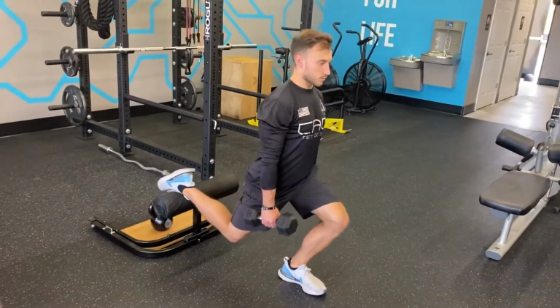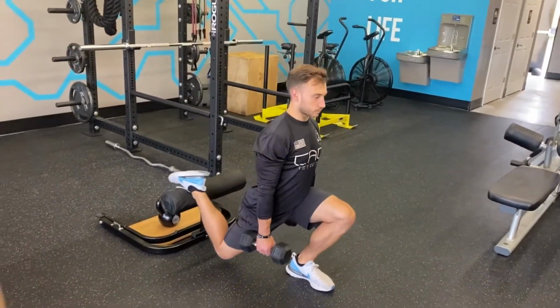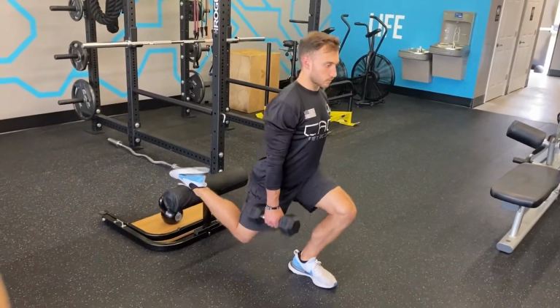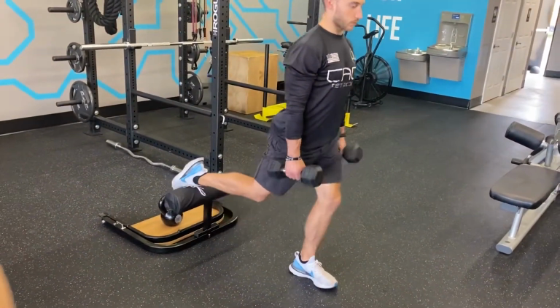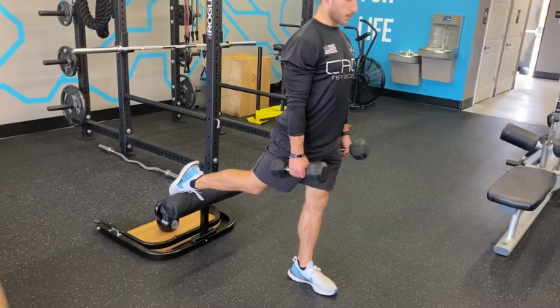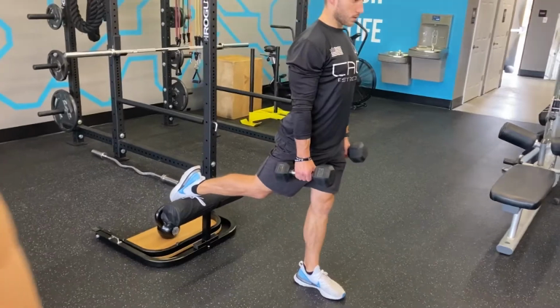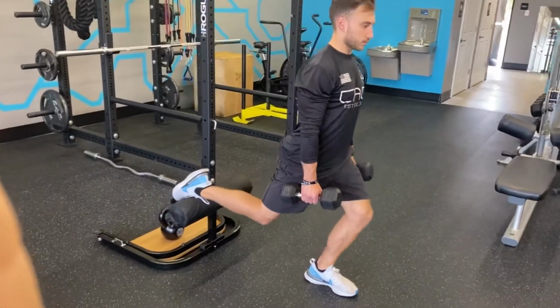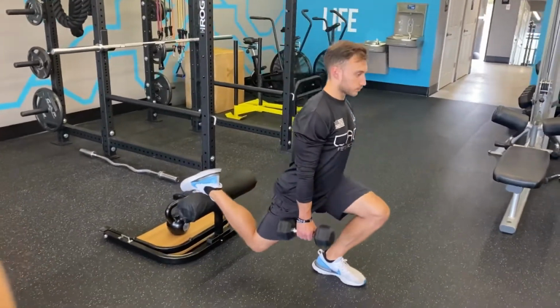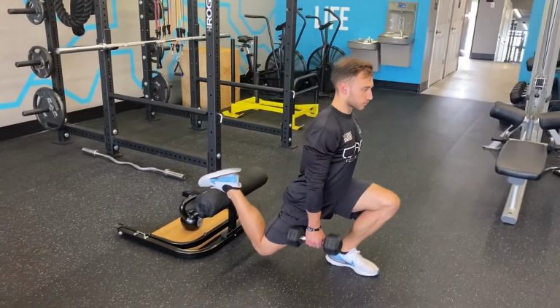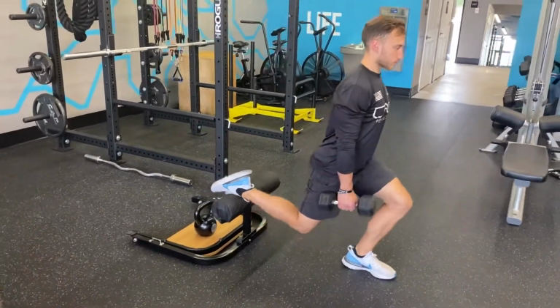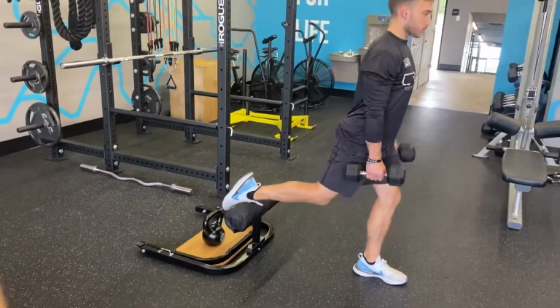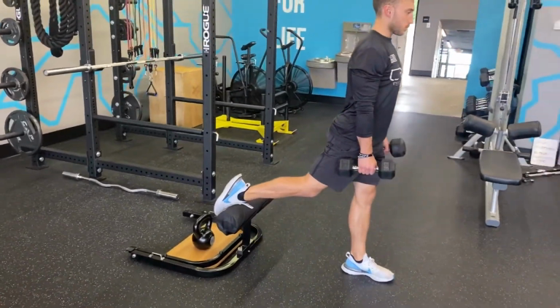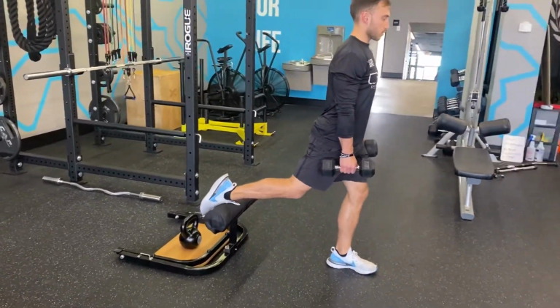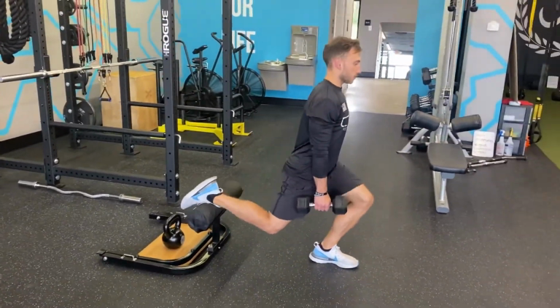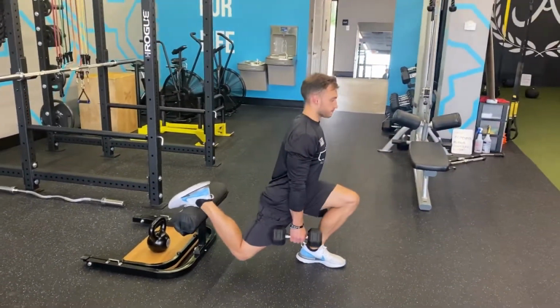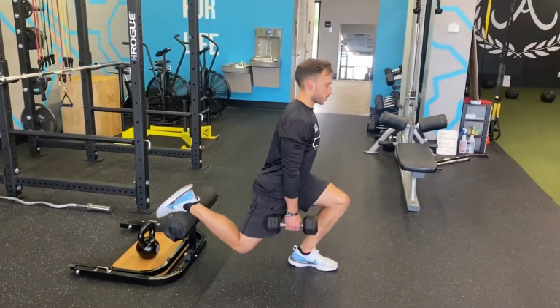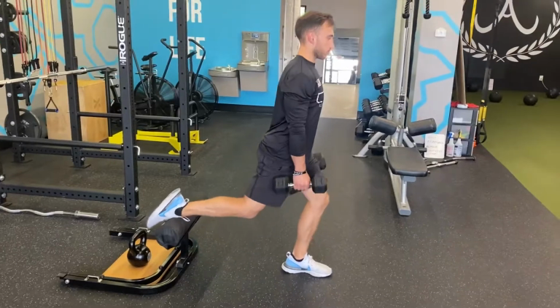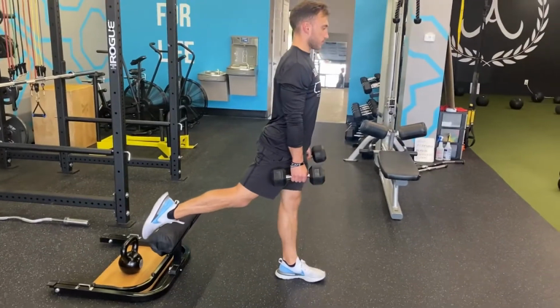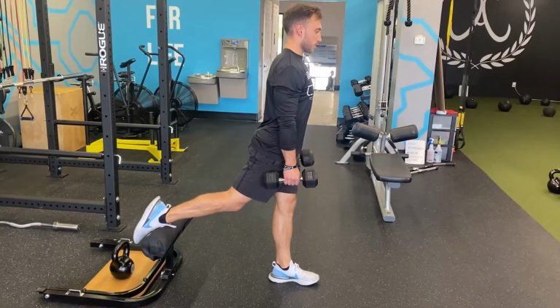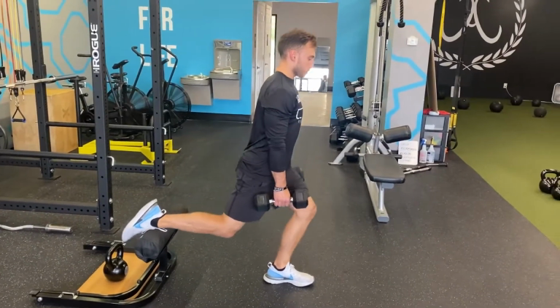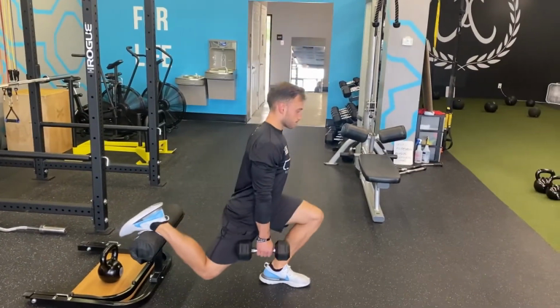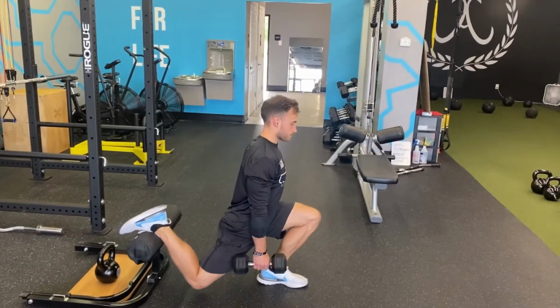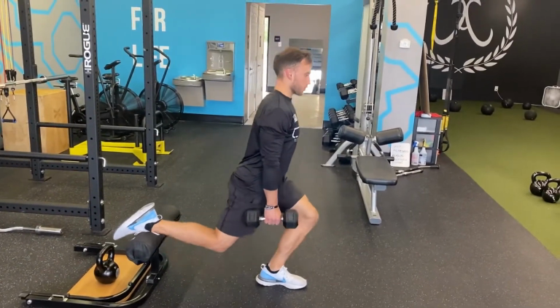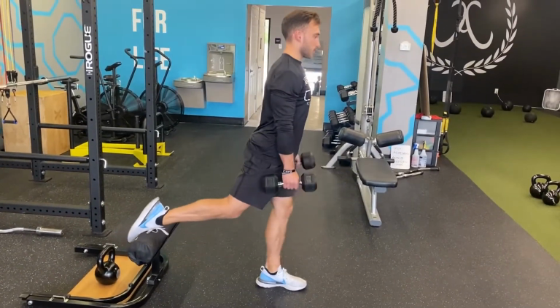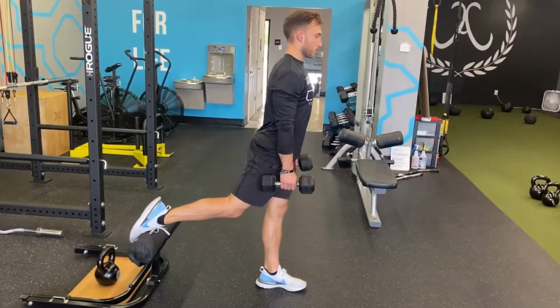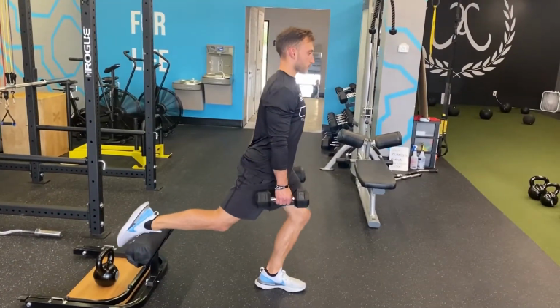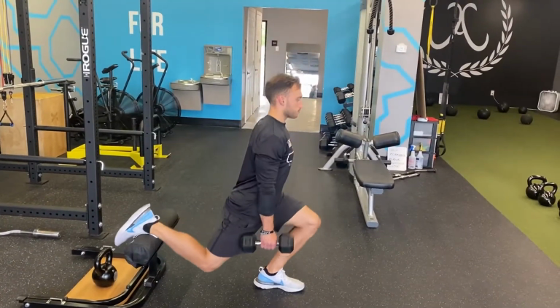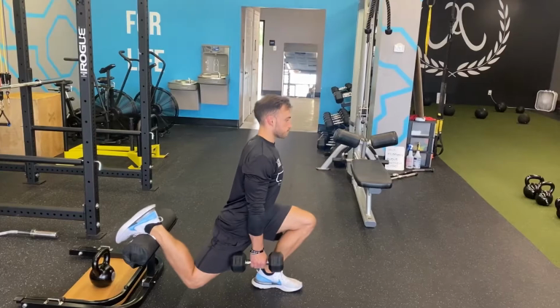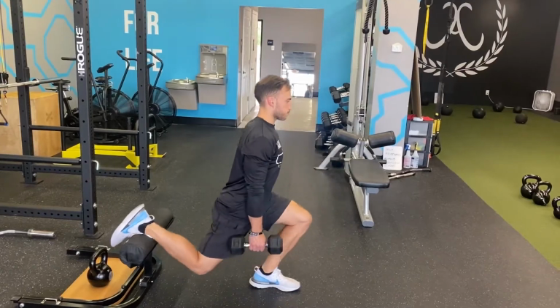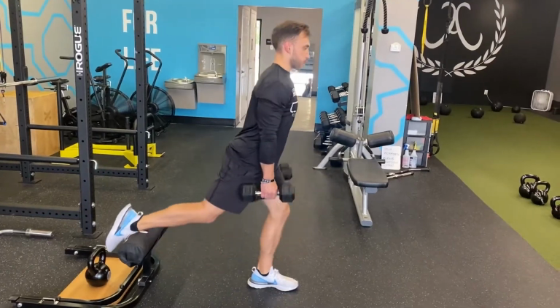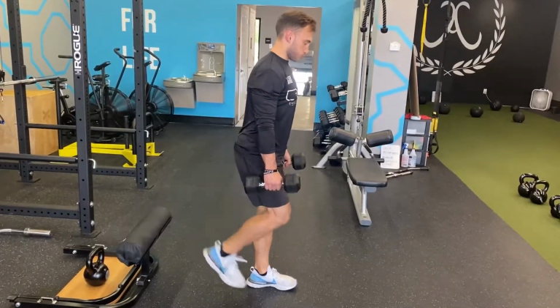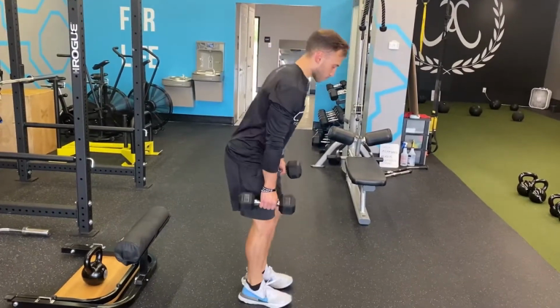The setup is generally the same as any other split squat. We want to have our weight evenly distributed in the center of our feet. We want to make sure our feet left to right are like we're on a railroad track instead of a tightrope, so that way we can stay more balanced and stable.